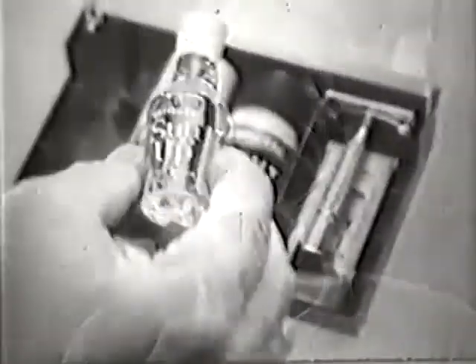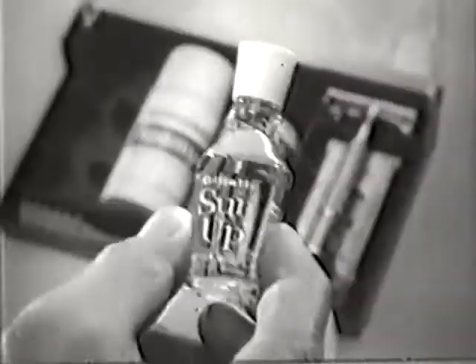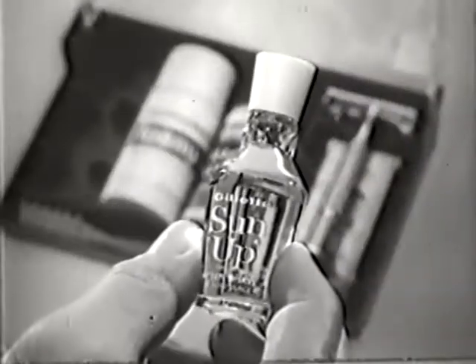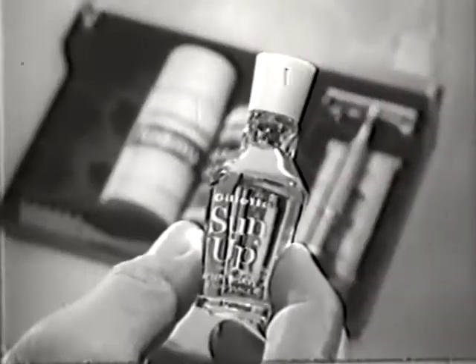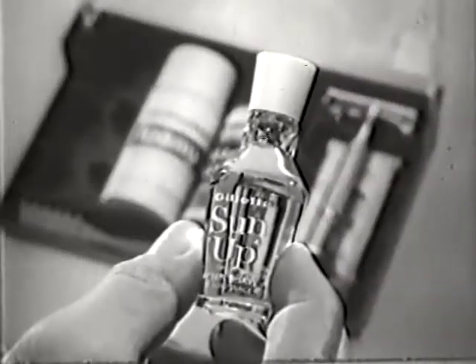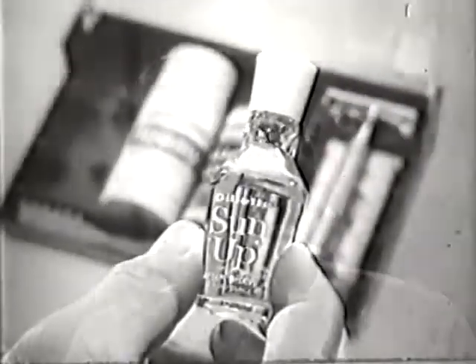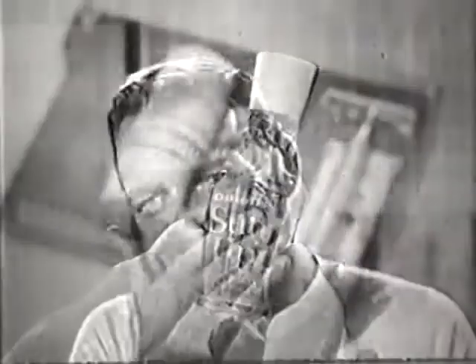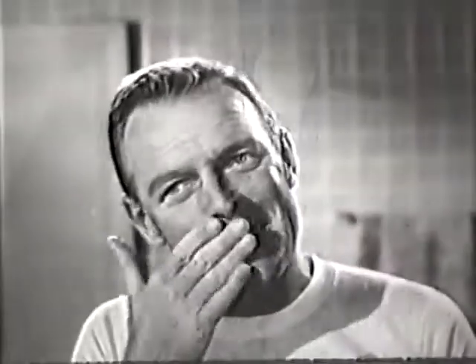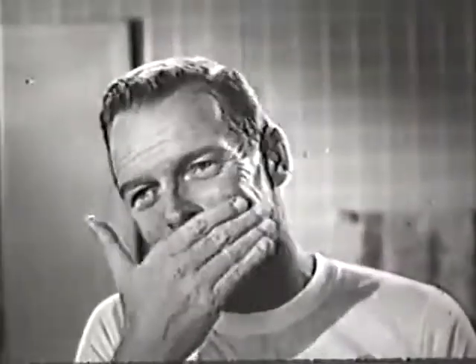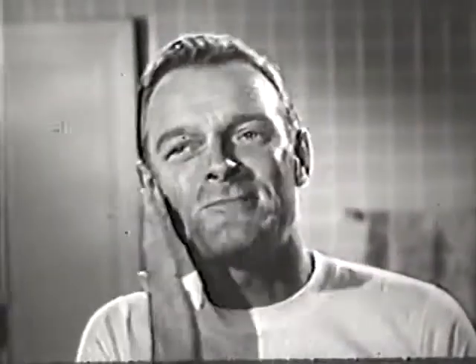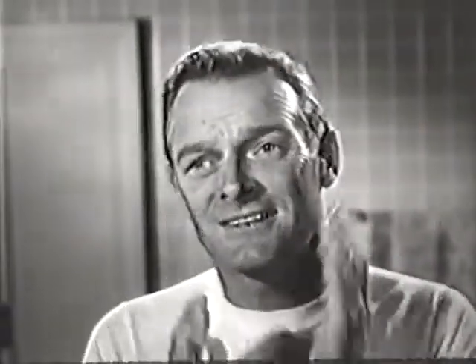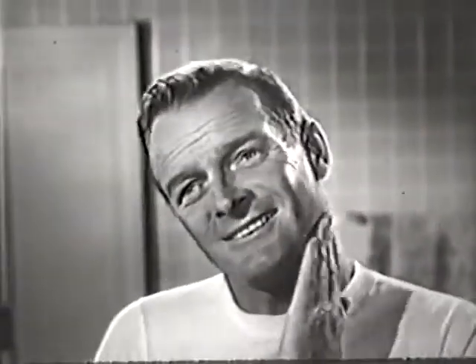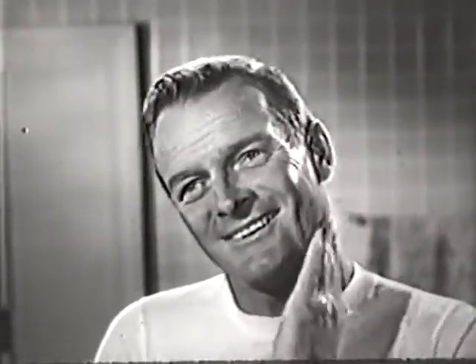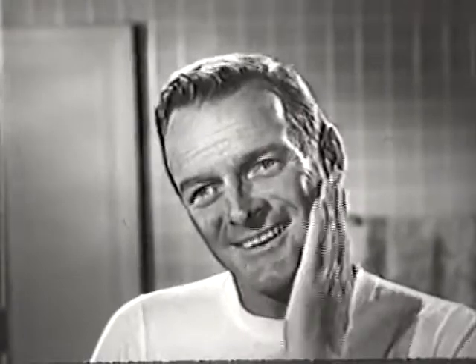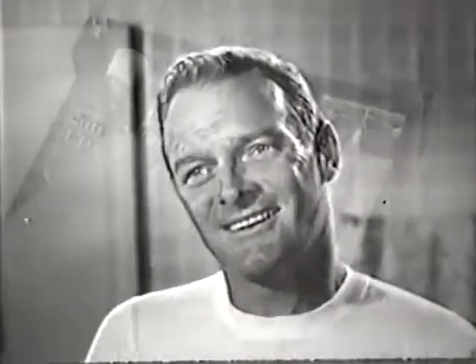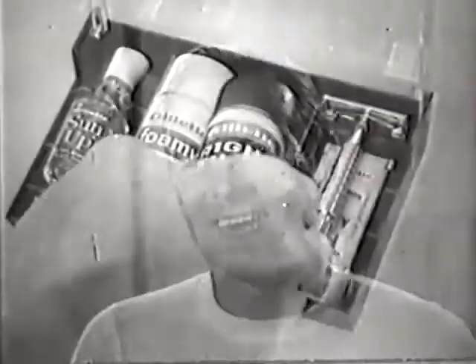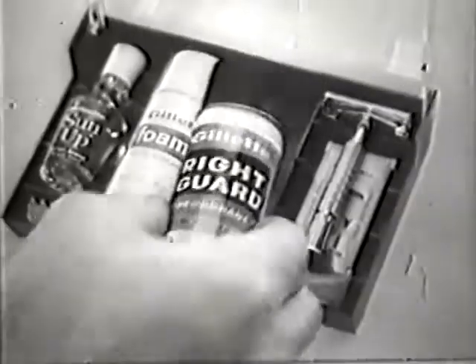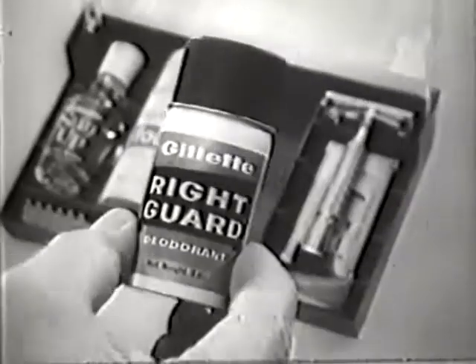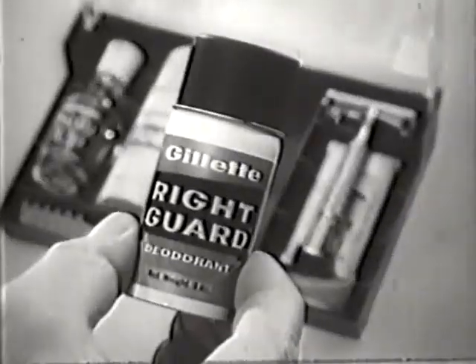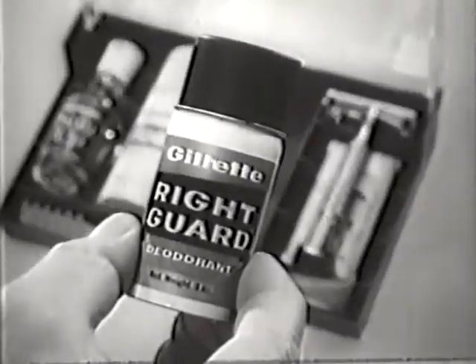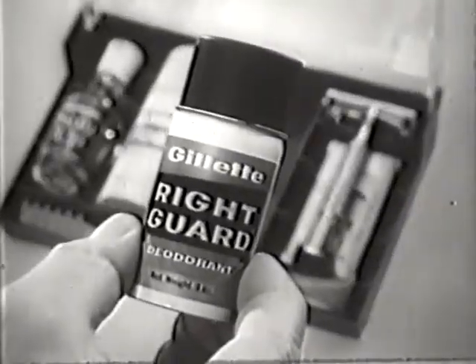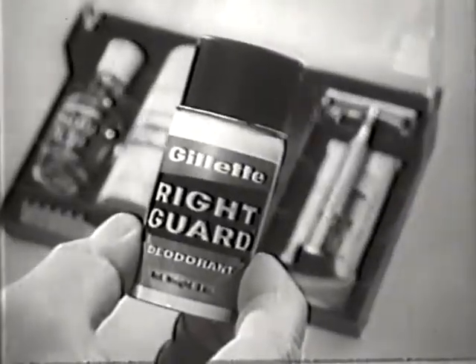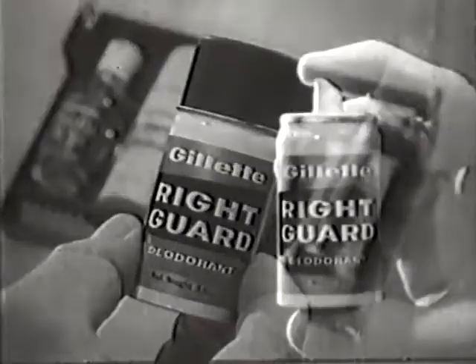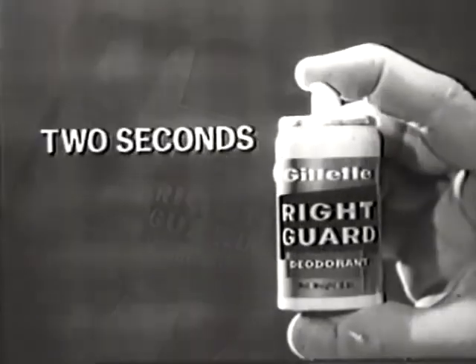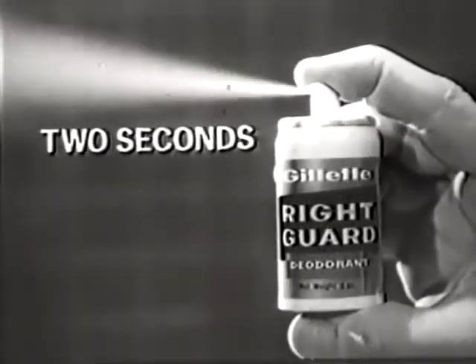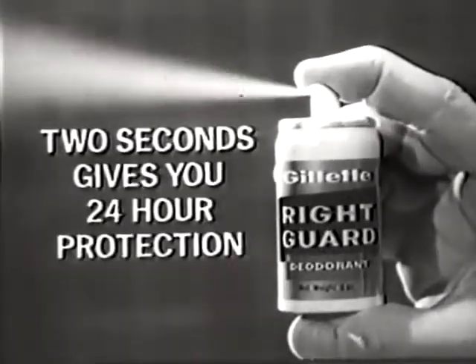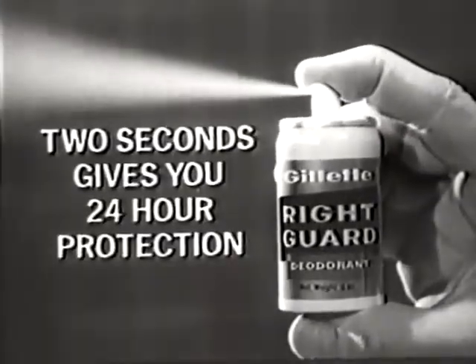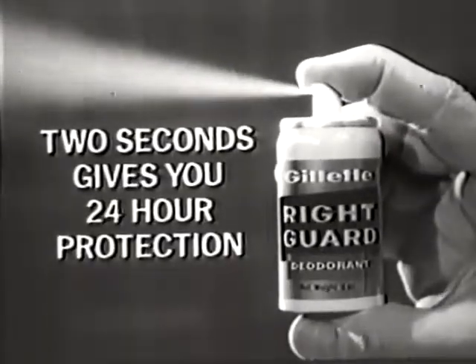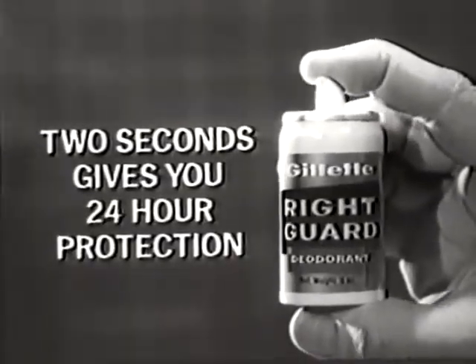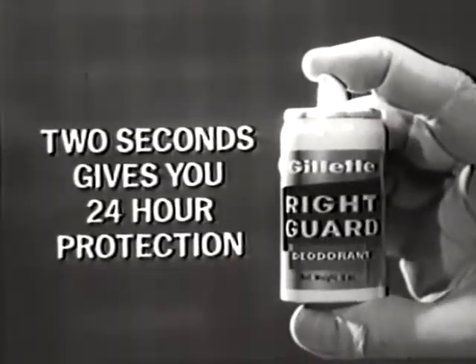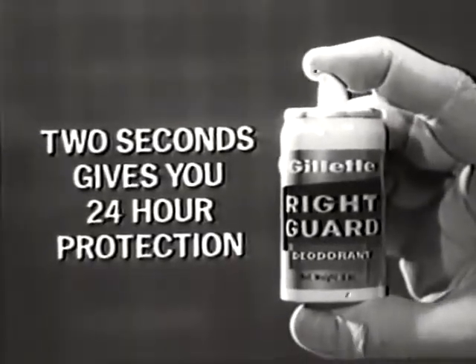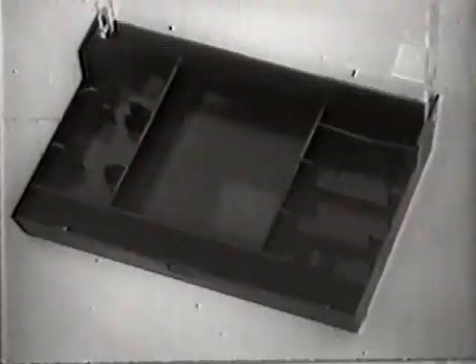Then Sunup aftershave — feels better, smells better. Finally, Right Guard power spray deodorant: two seconds gives you 24-hour protection.